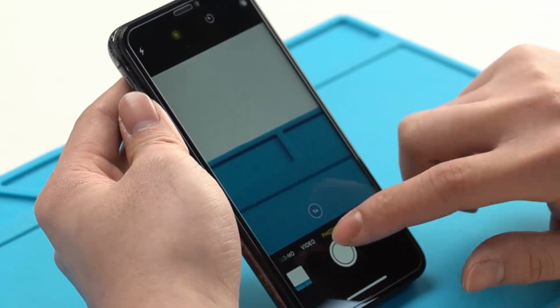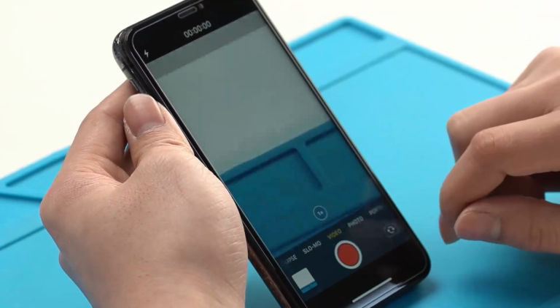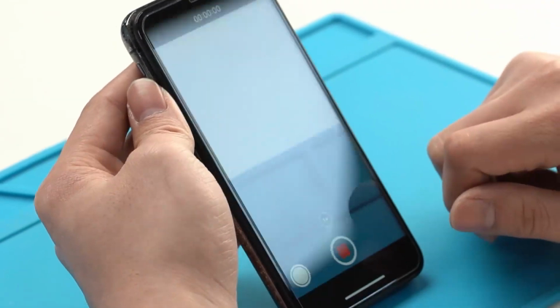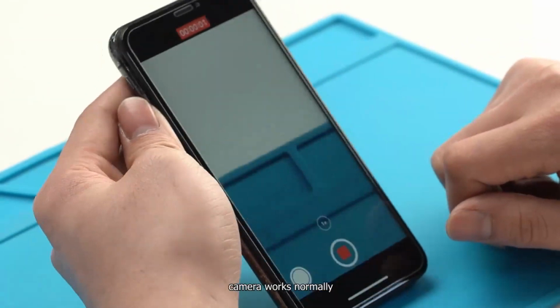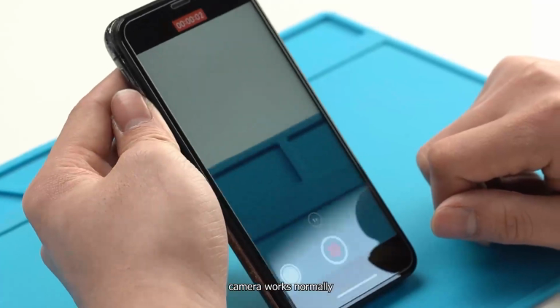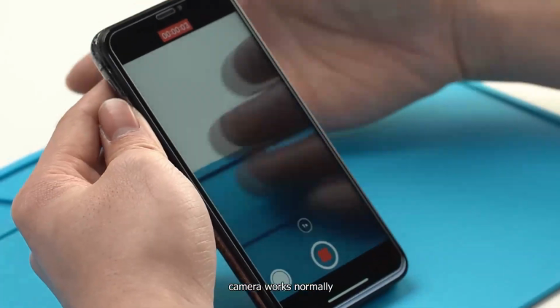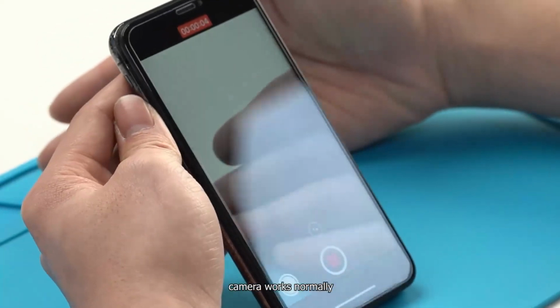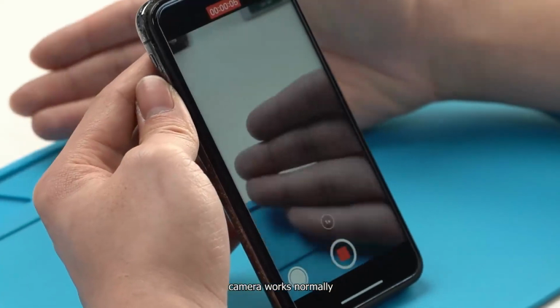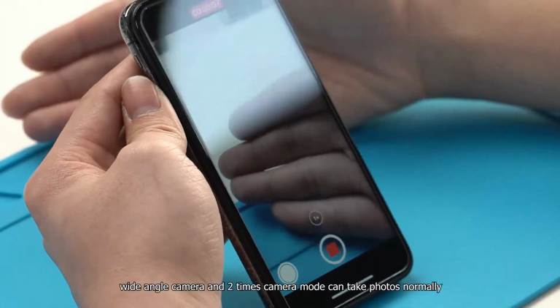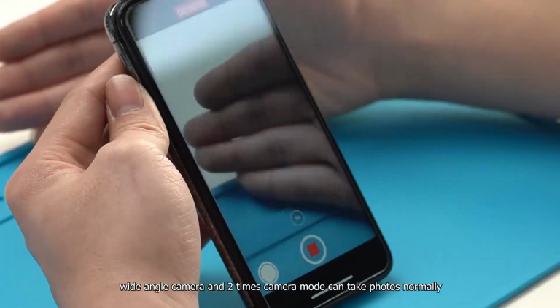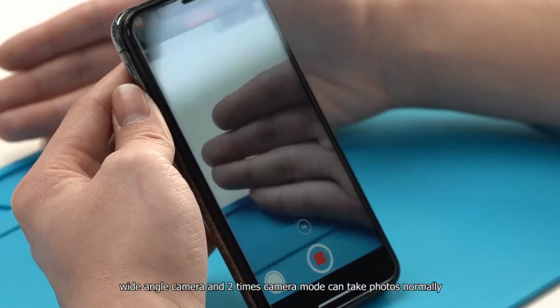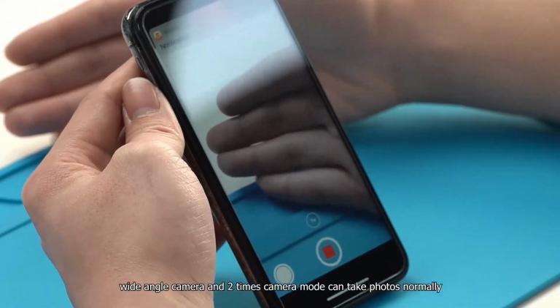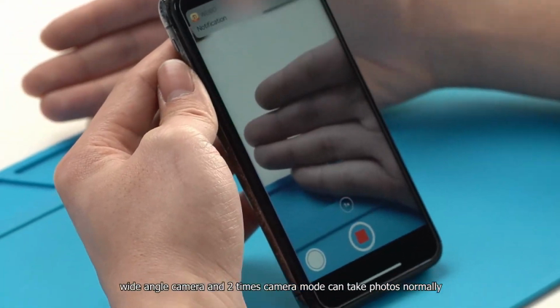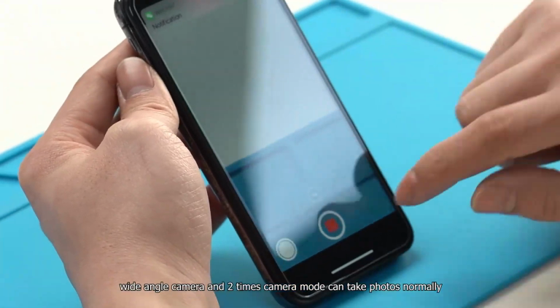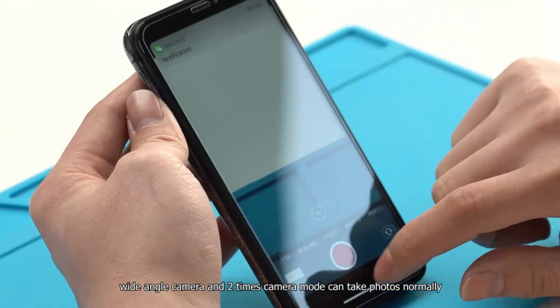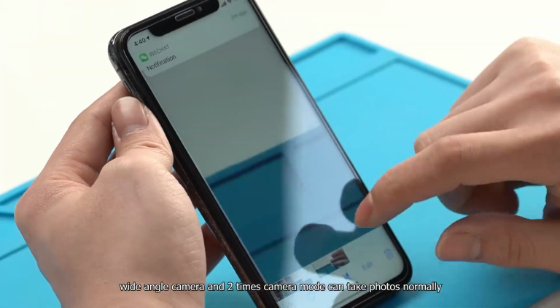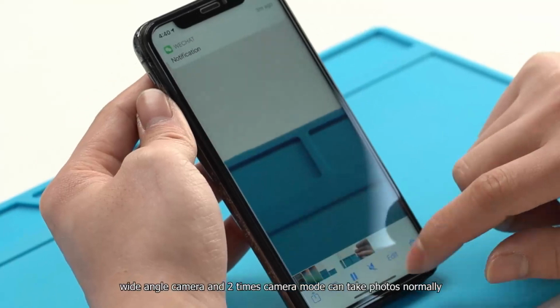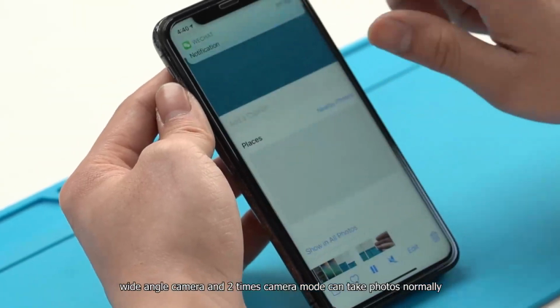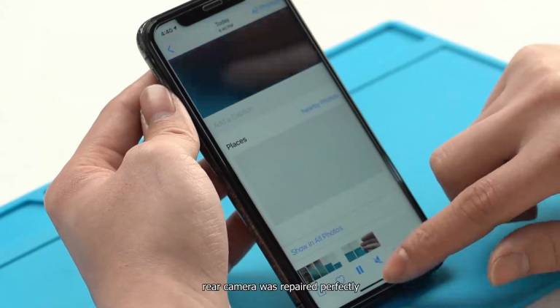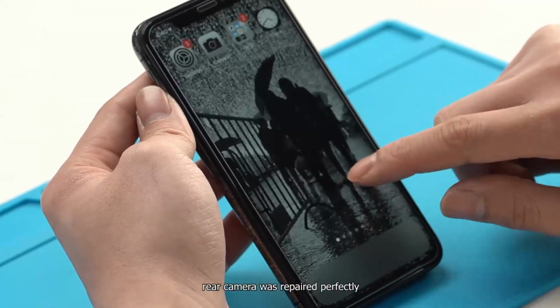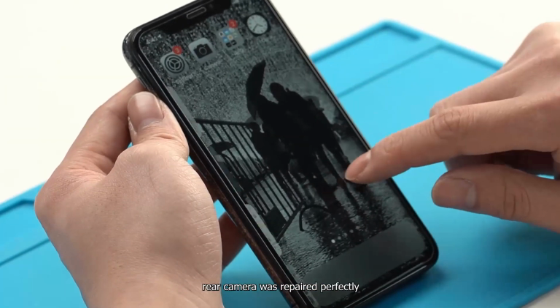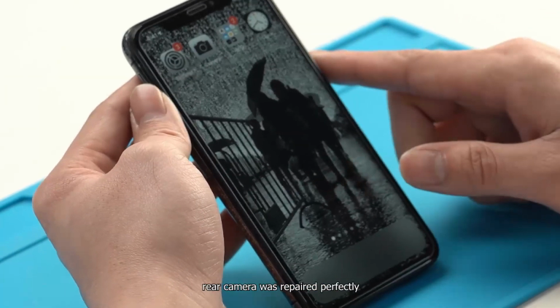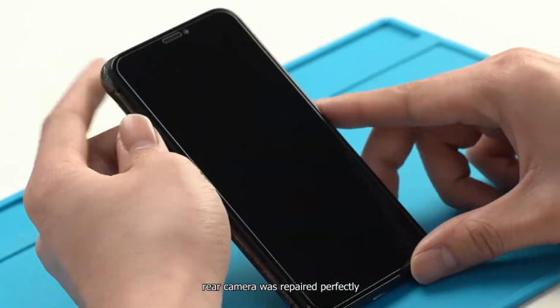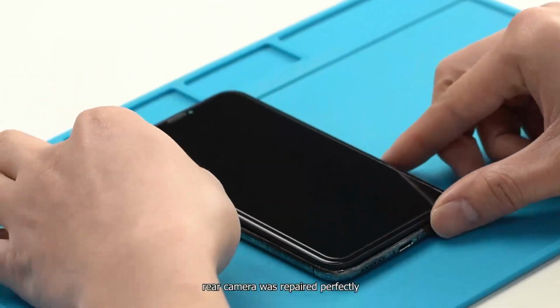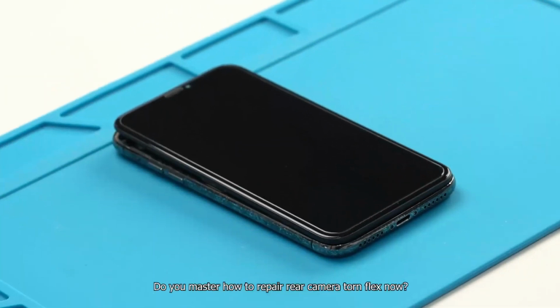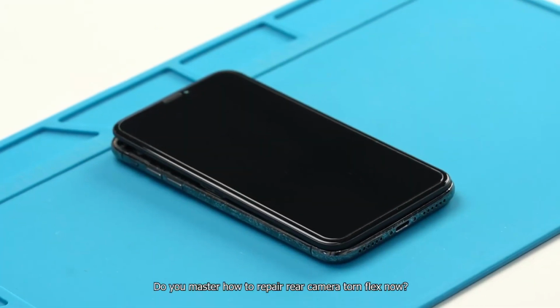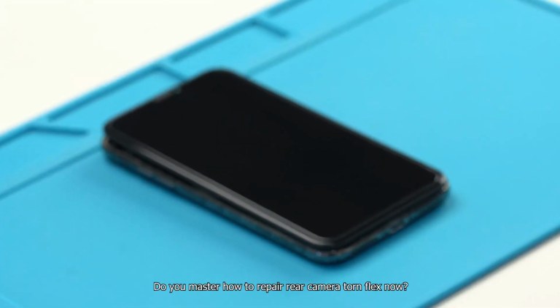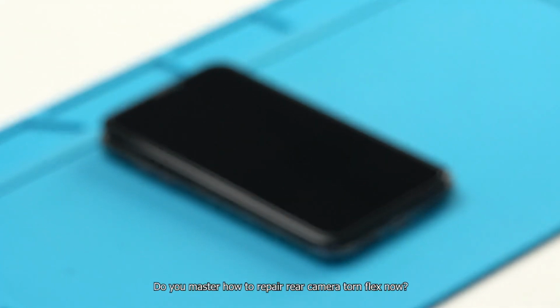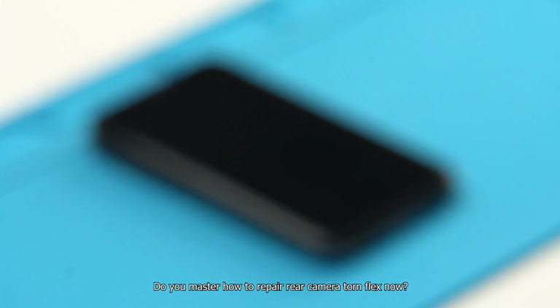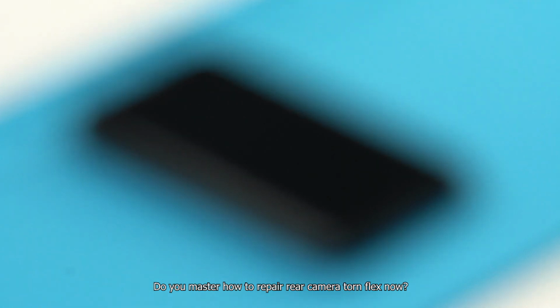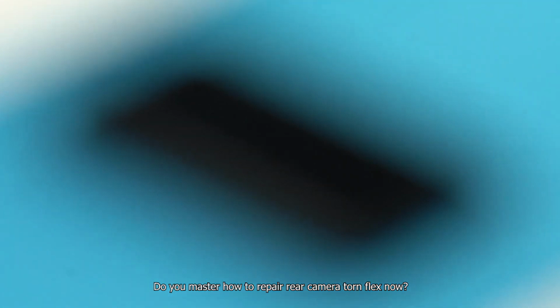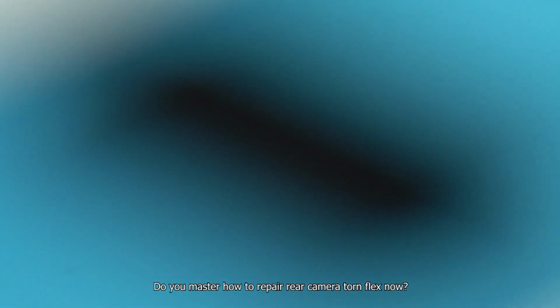The camera works normally. Wide angle camera and 2x camera mode can both take photos normally. The rear camera was repaired perfectly. Do you now know how to repair a rear camera flex?